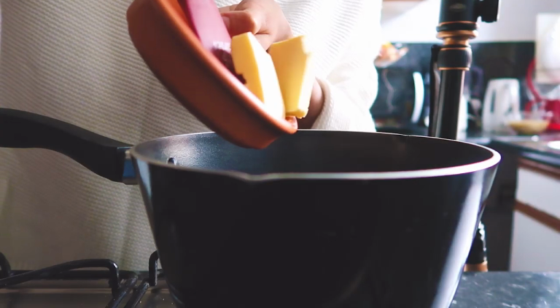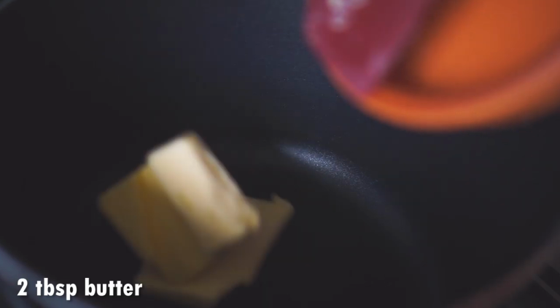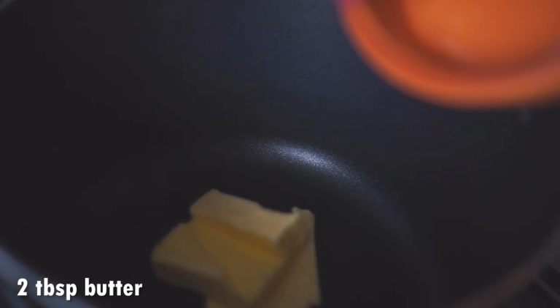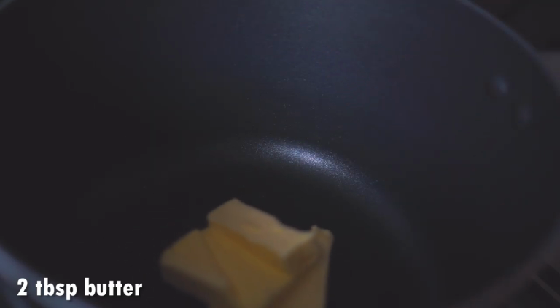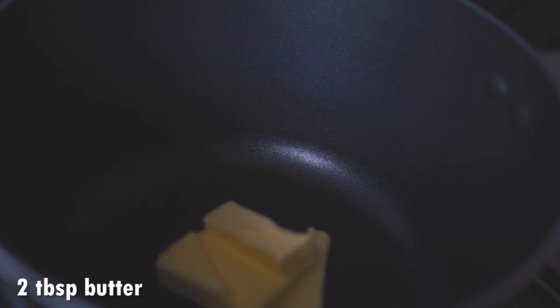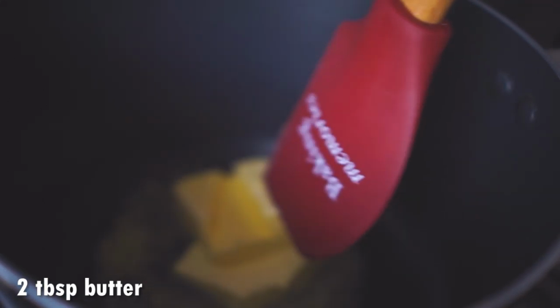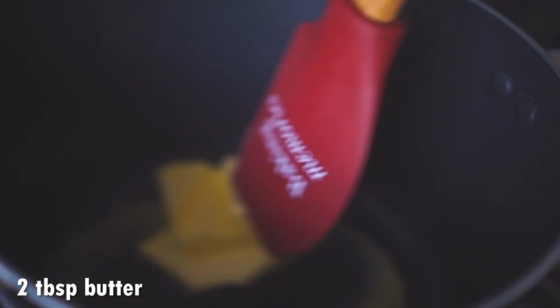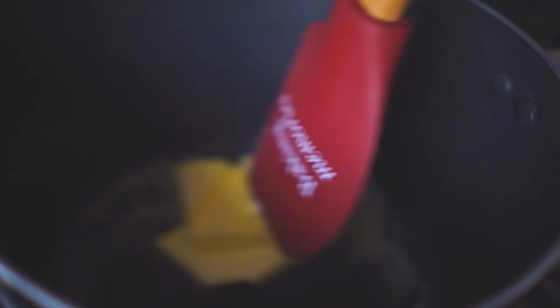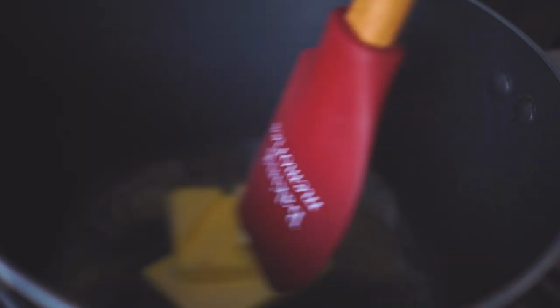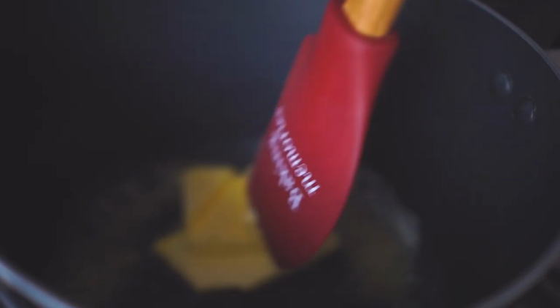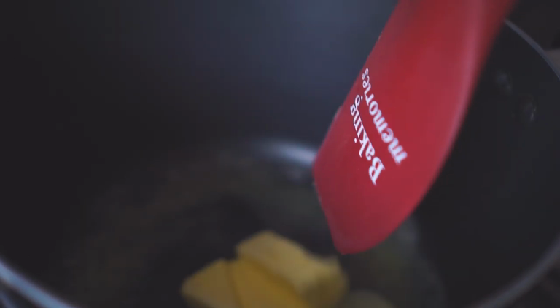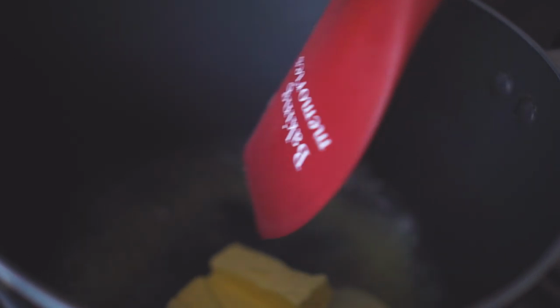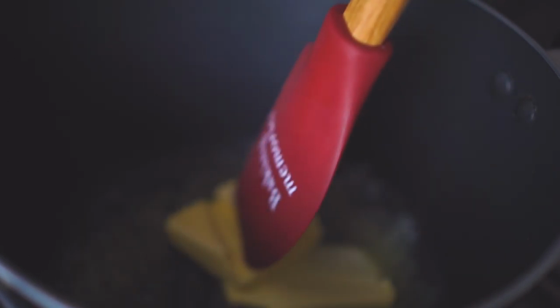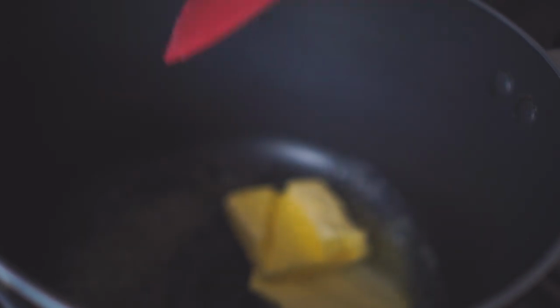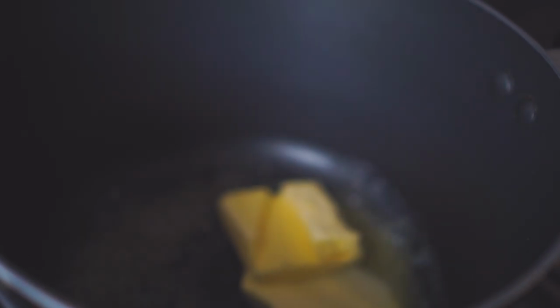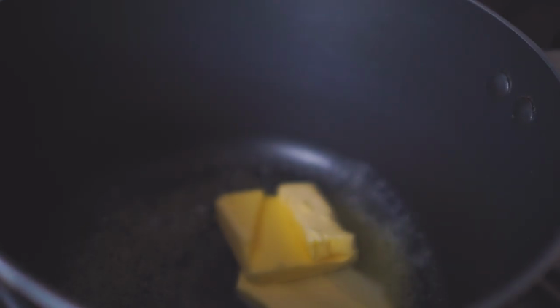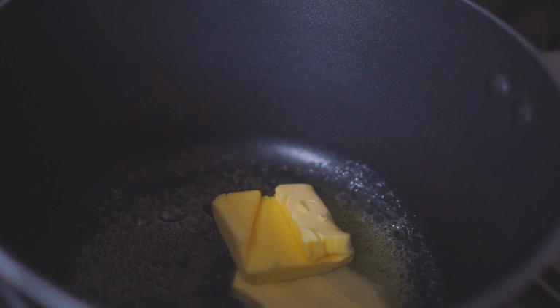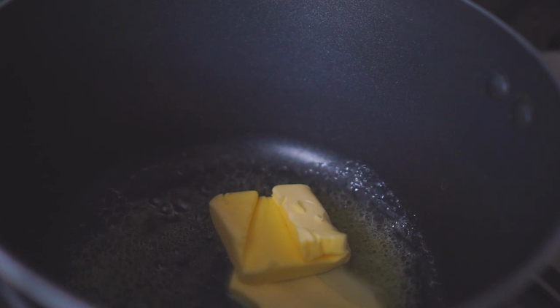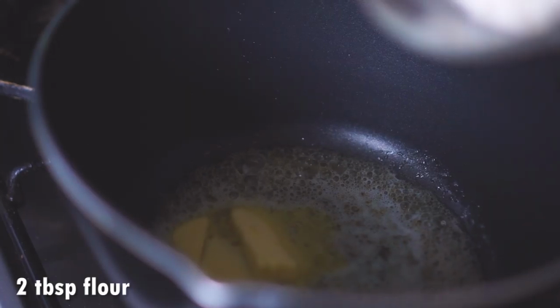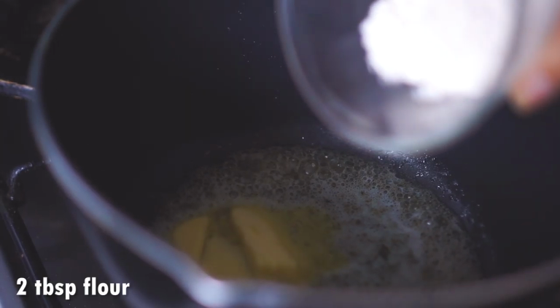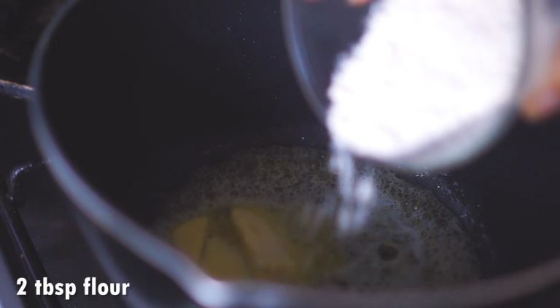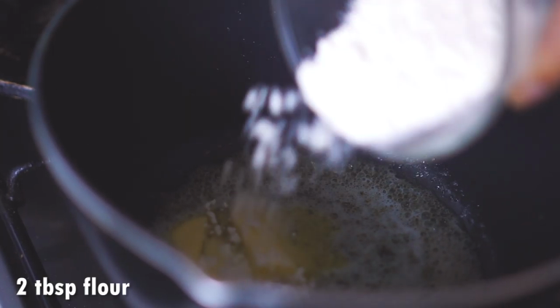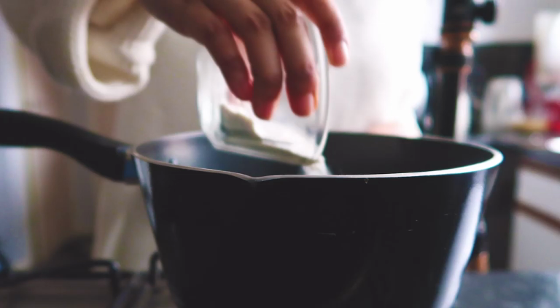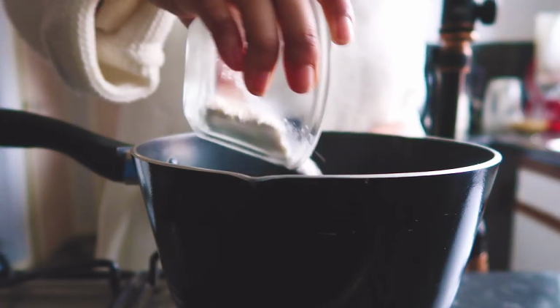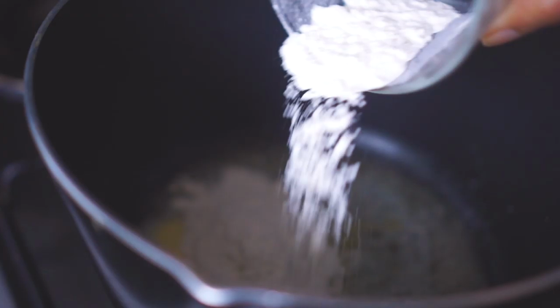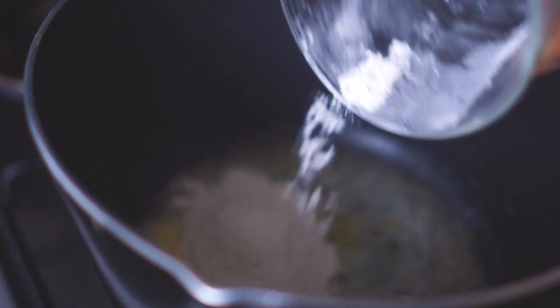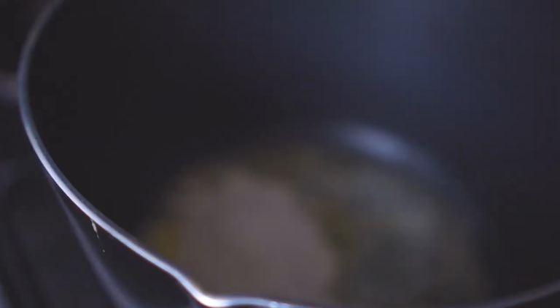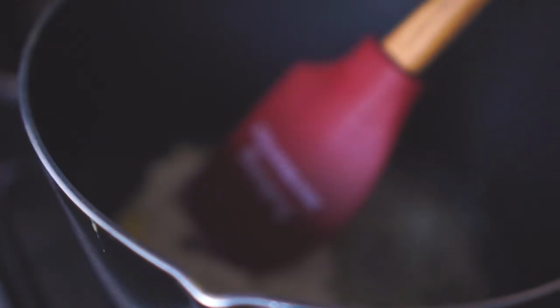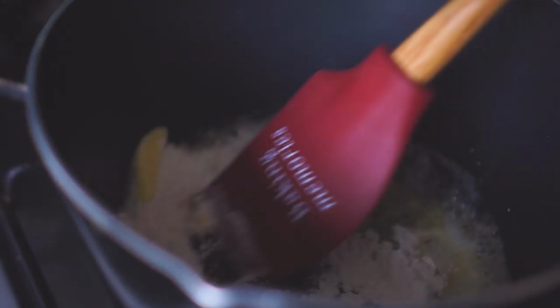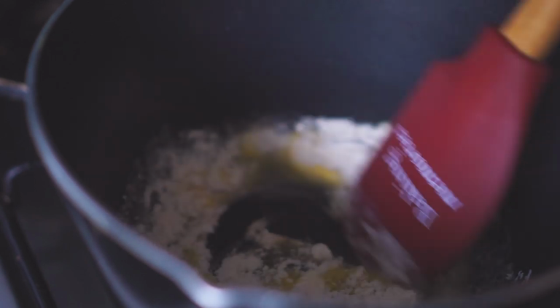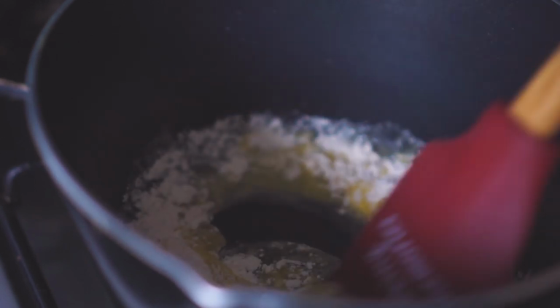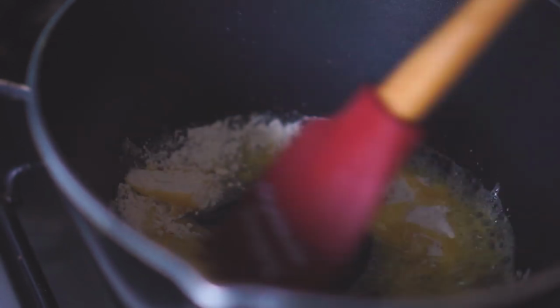The first thing we're going to do is melt some butter in a non-stick pot. Once the butter is fully melted, I'm going to add in two tablespoons of all-purpose flour and you want to mix that together until it forms a smooth yellow paste.